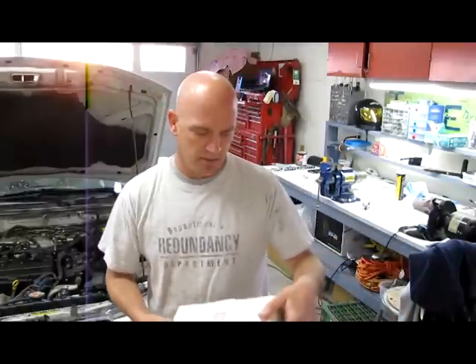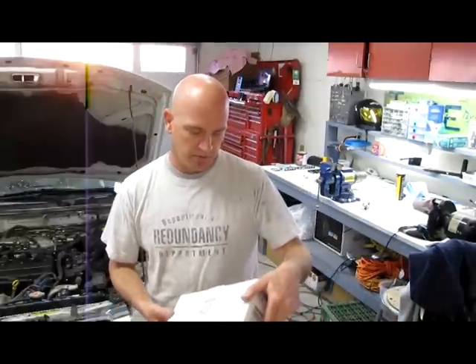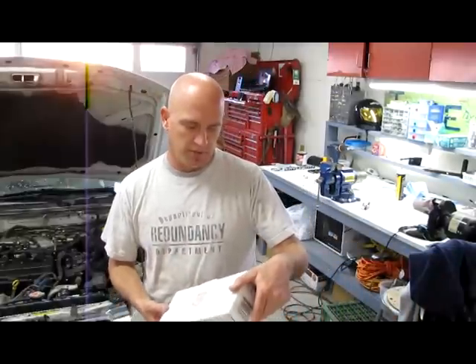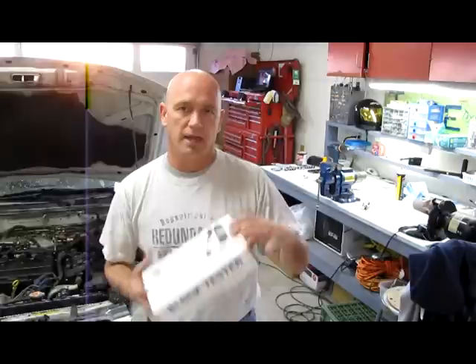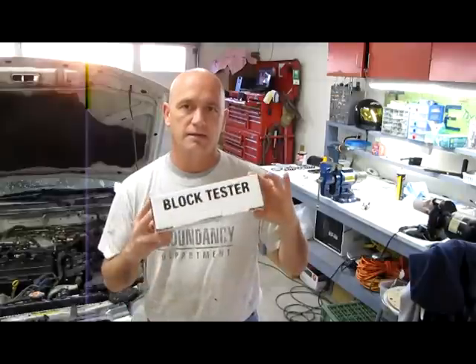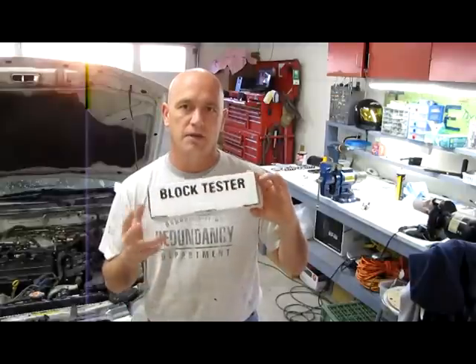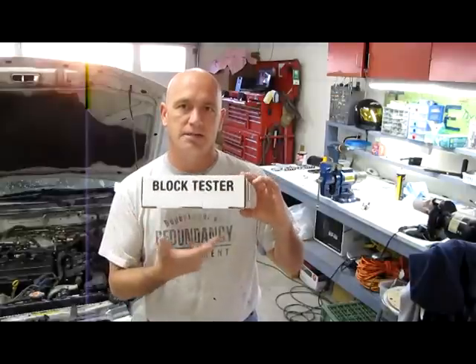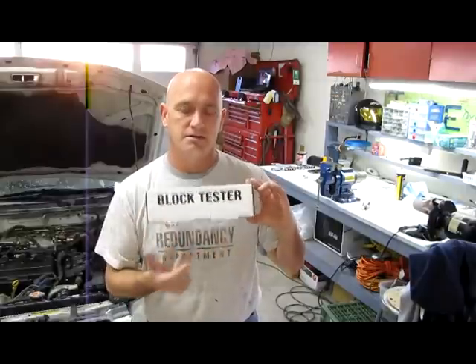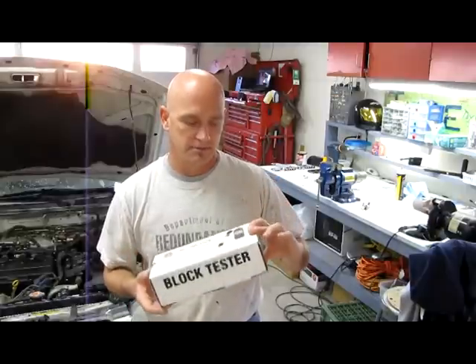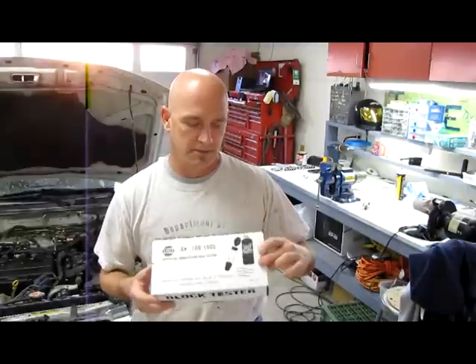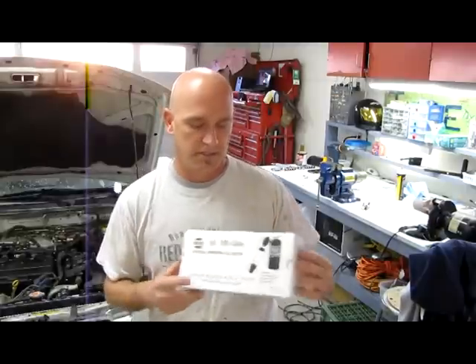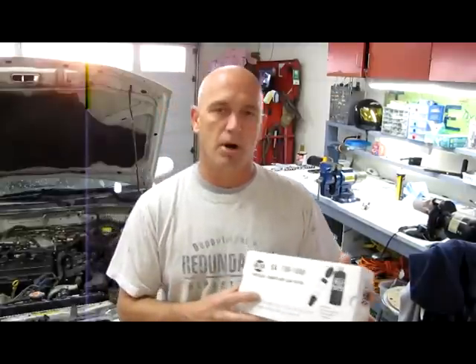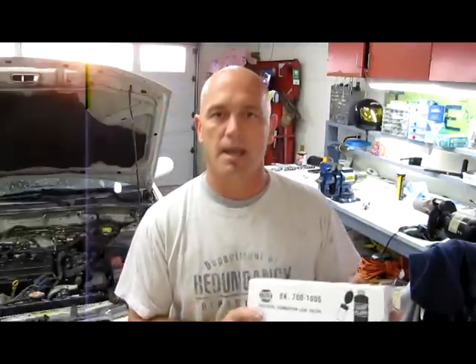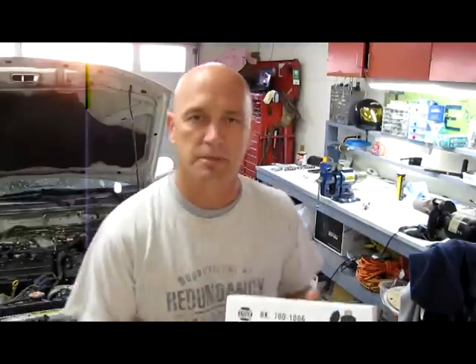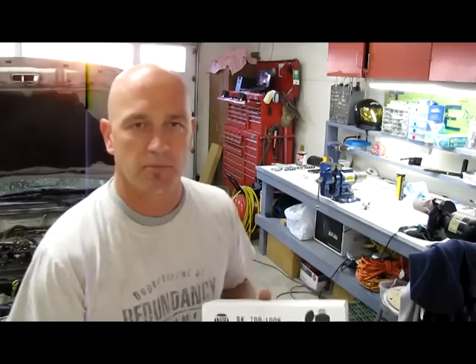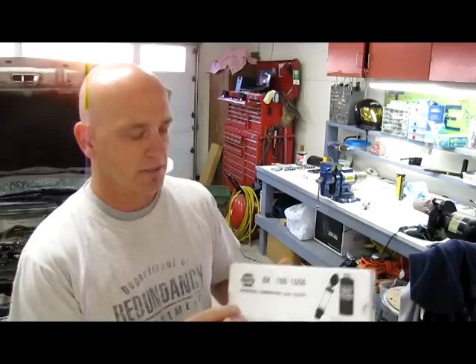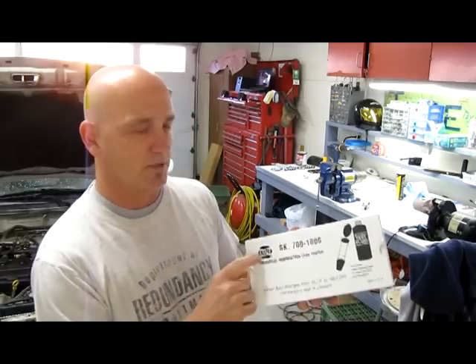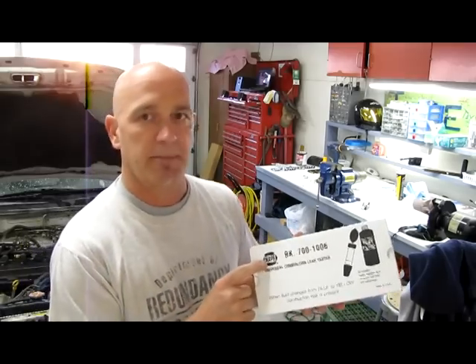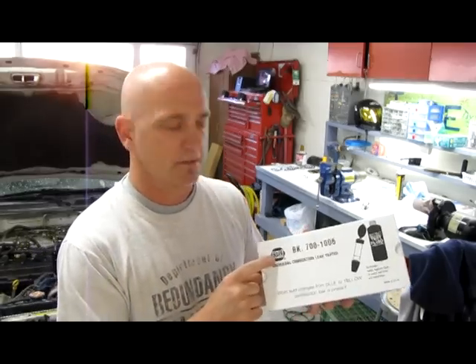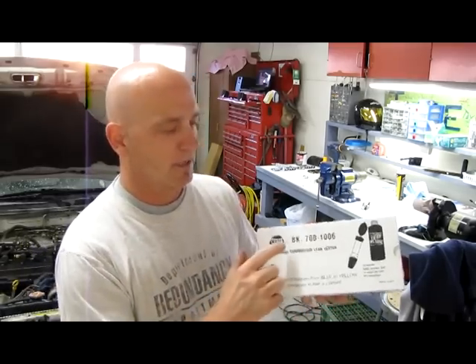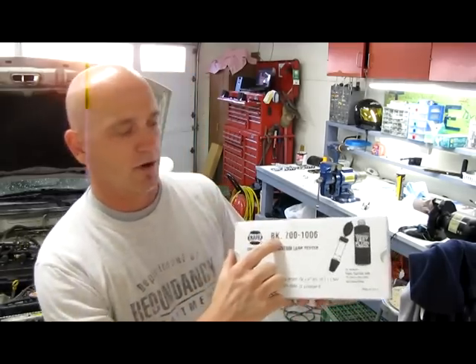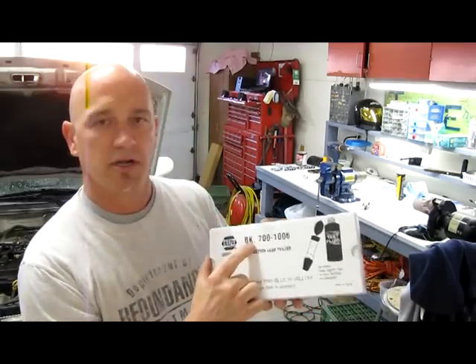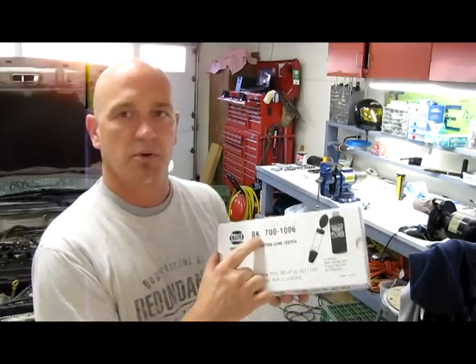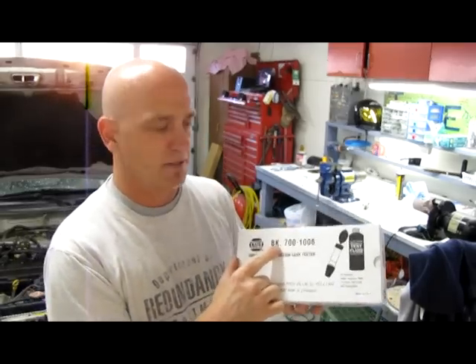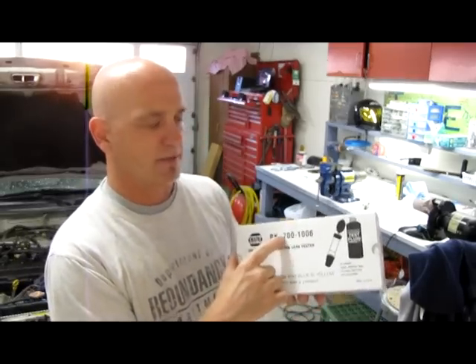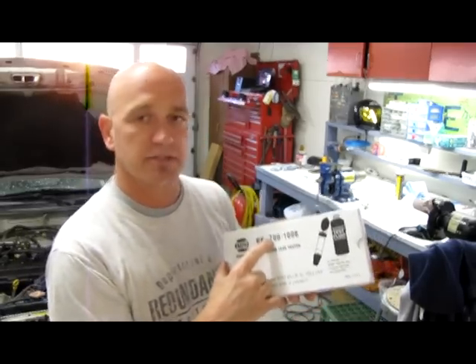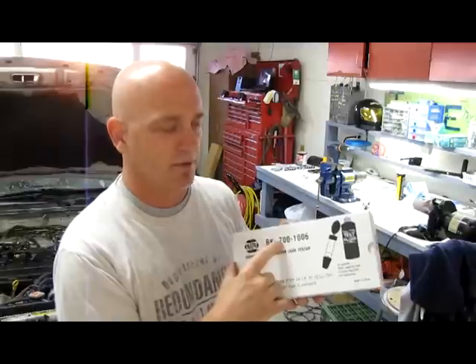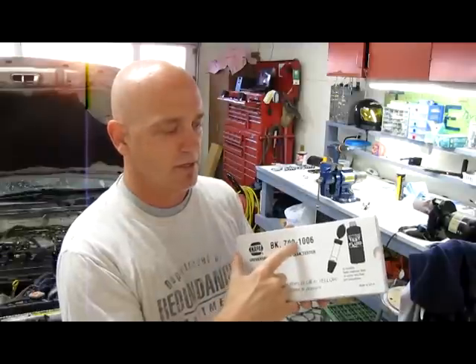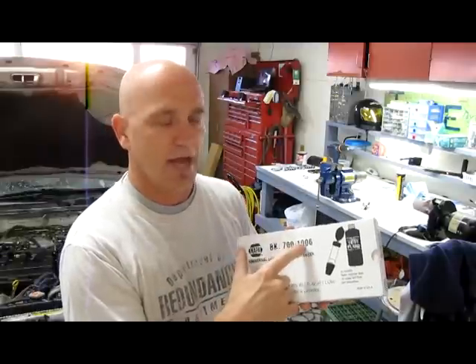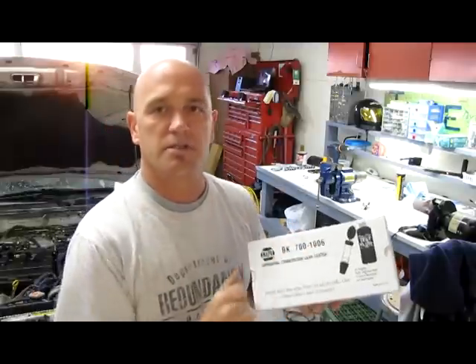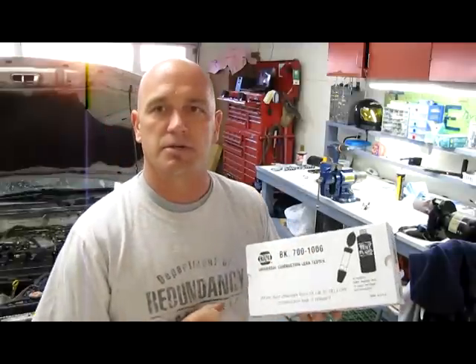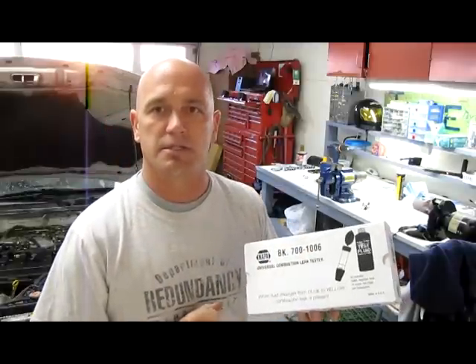We use something called a block tester. It is a Ball Camp product sold at NAPA, and here's the part number in case you want to jot this down: 700-1006.